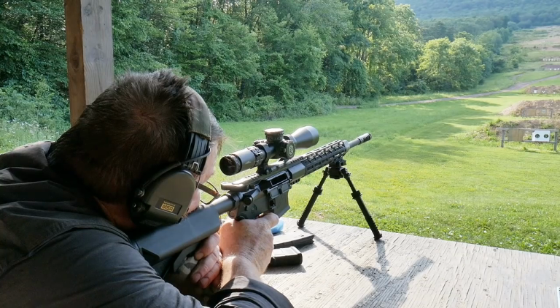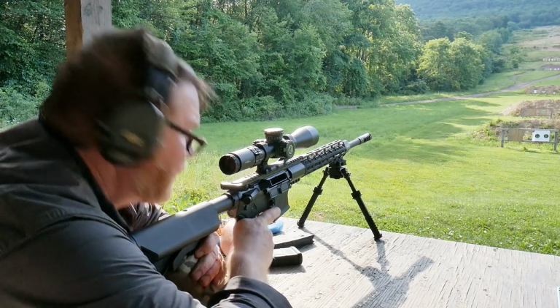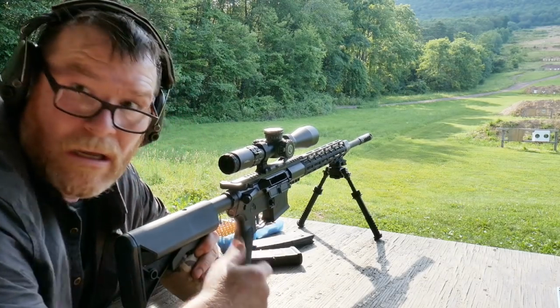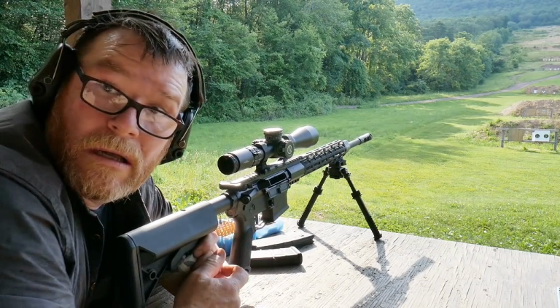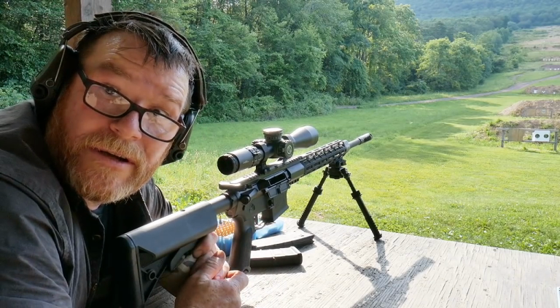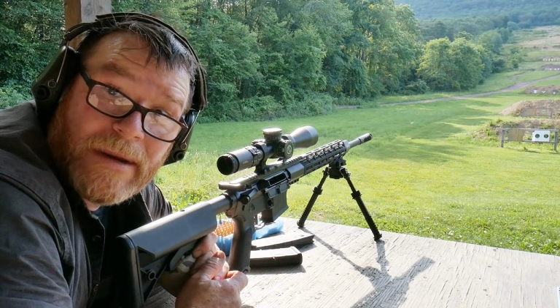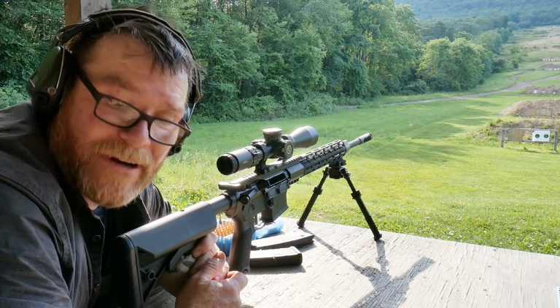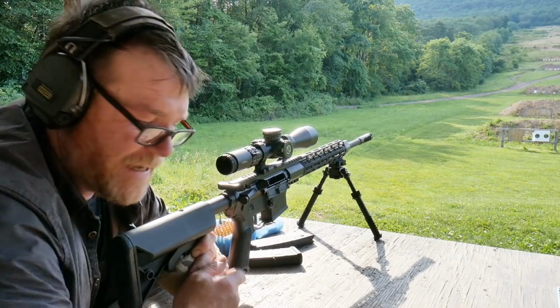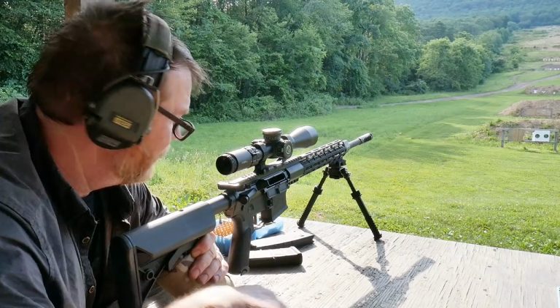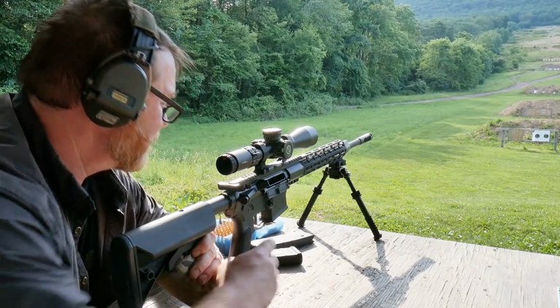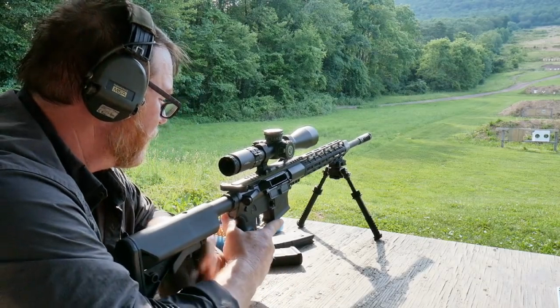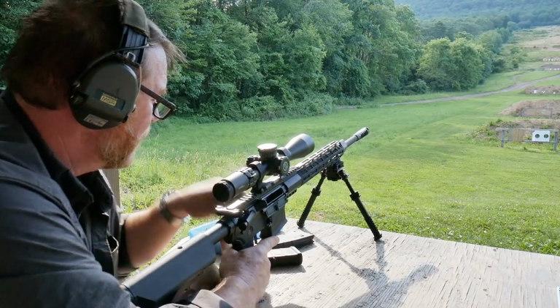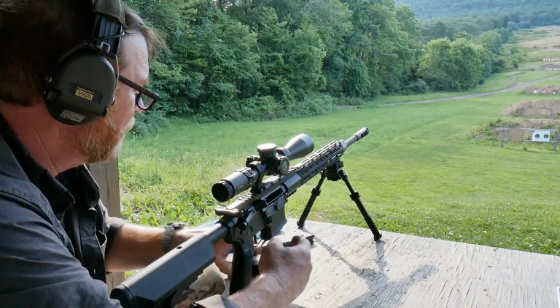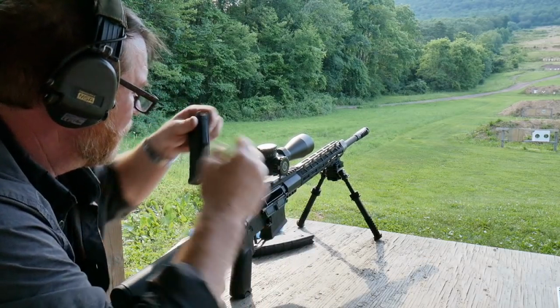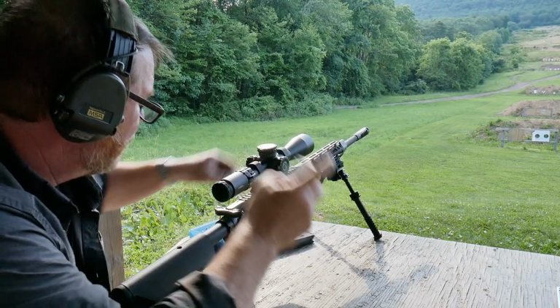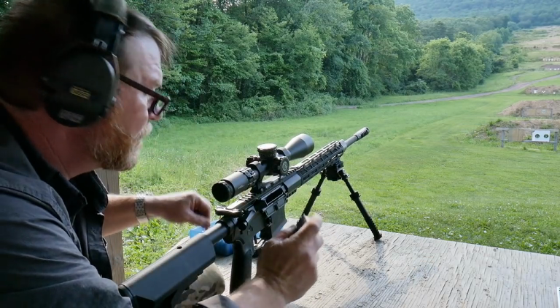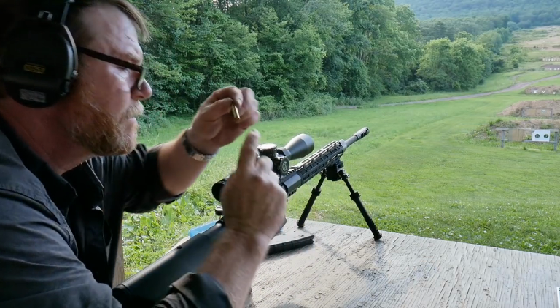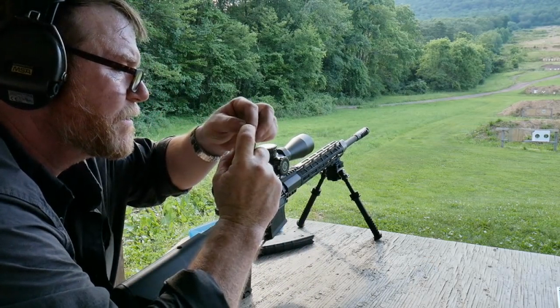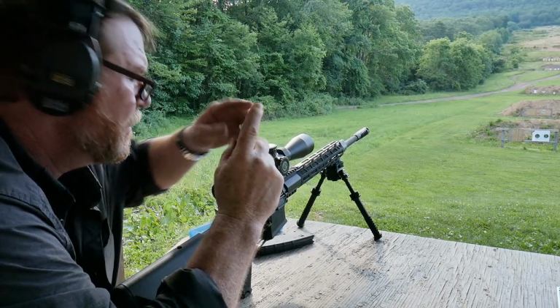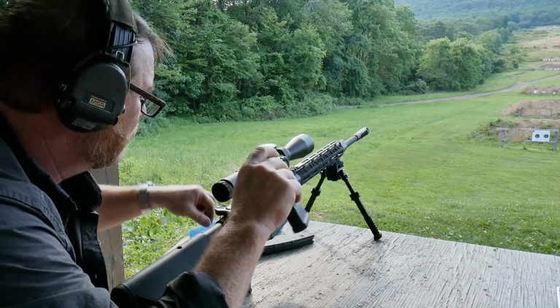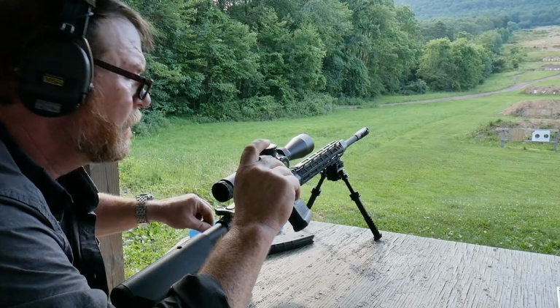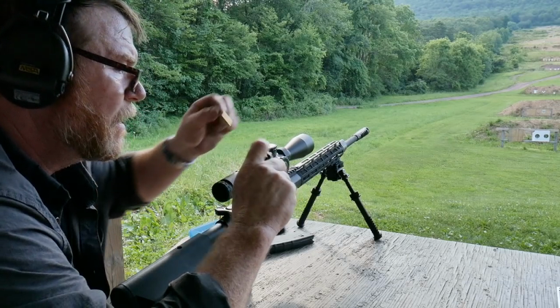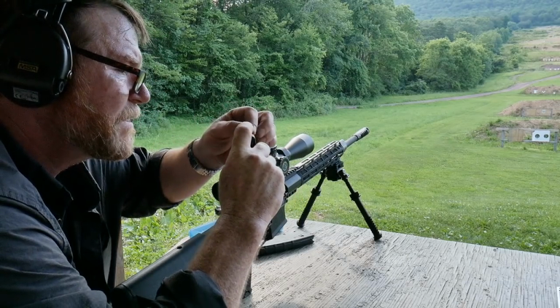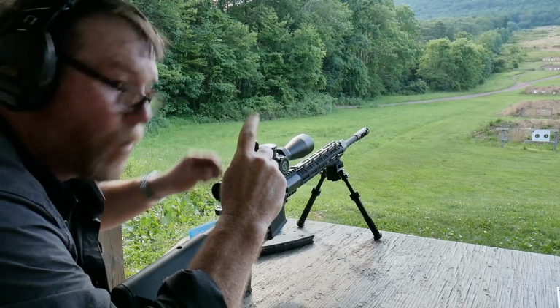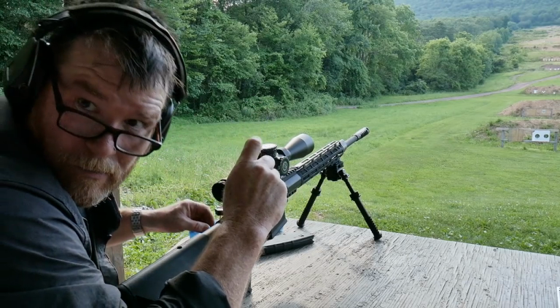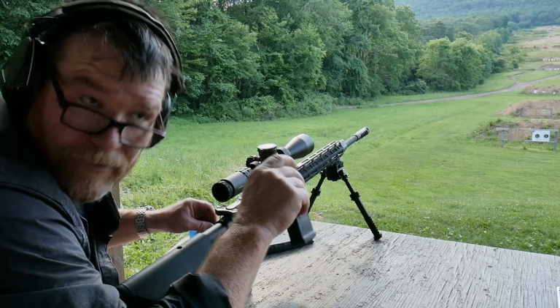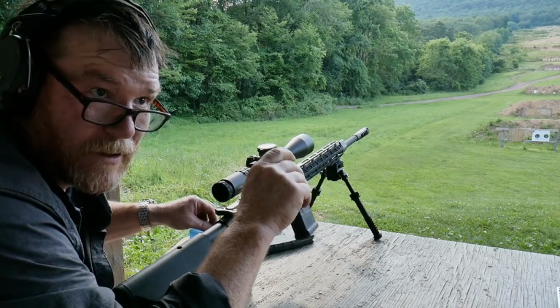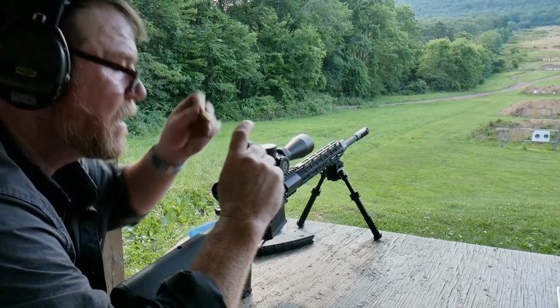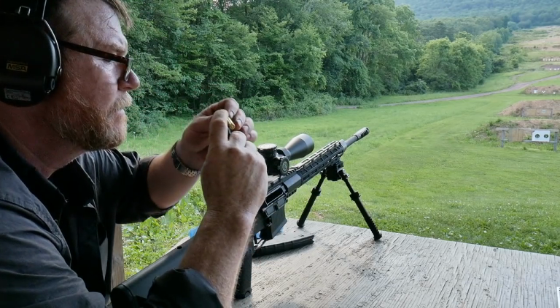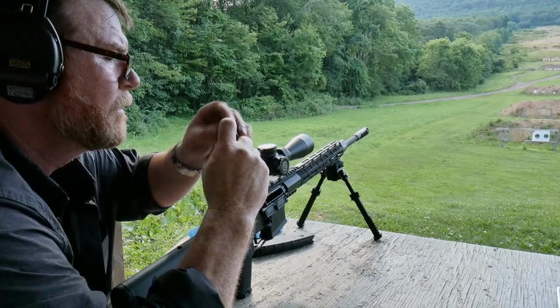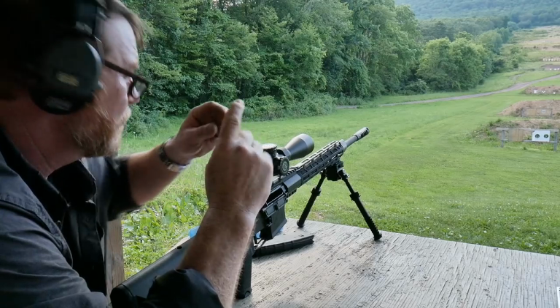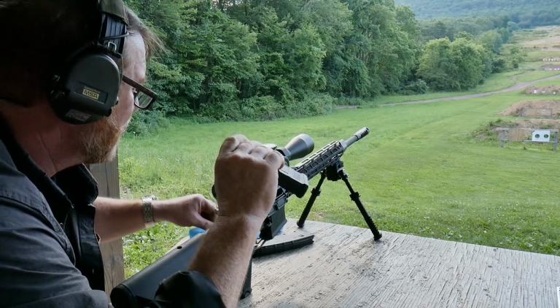Wow. Alright, so here we are, man. We're gonna try shooting that four-inch target up there at 400 yards. These are some hand loads. I'm gonna give myself four rounds to give it a shot, and we'll see what happens.